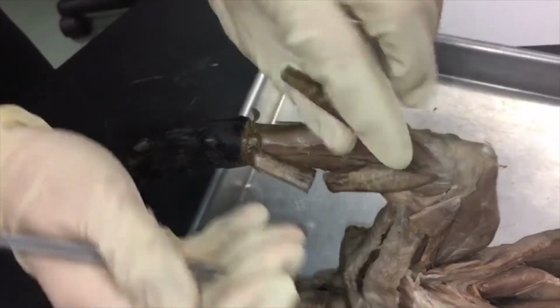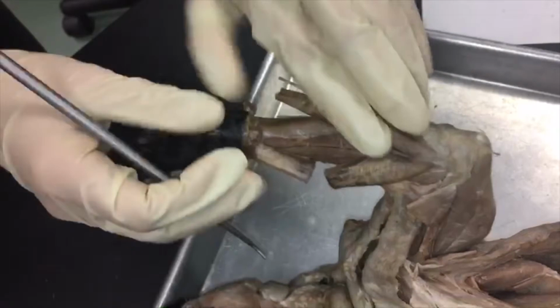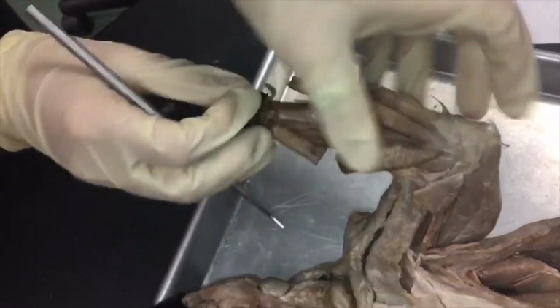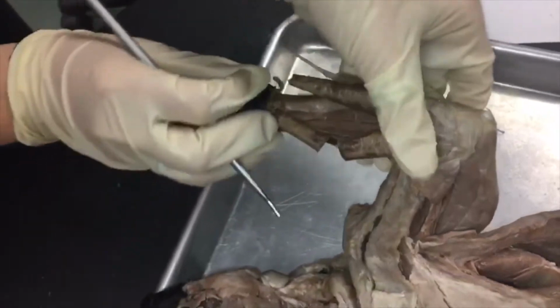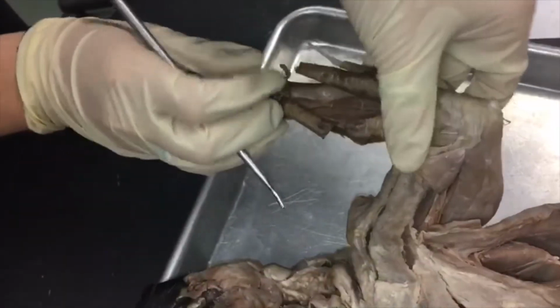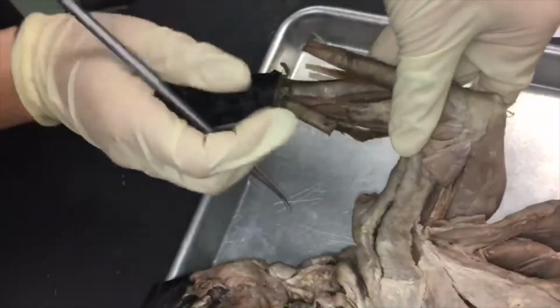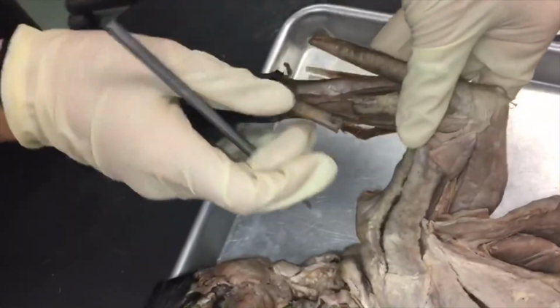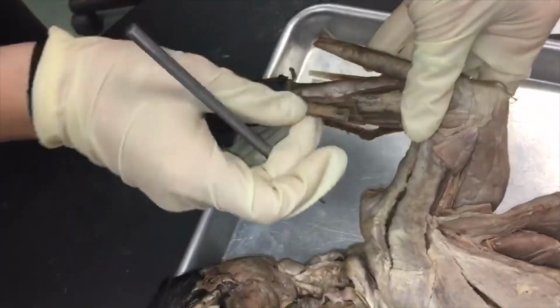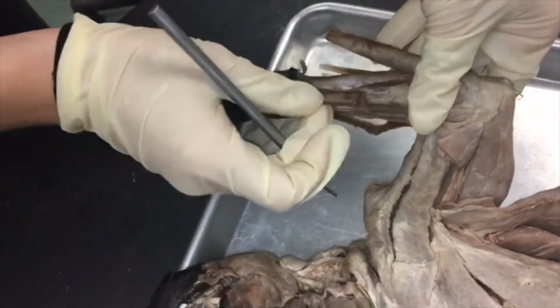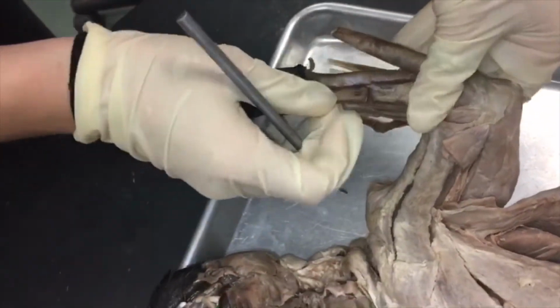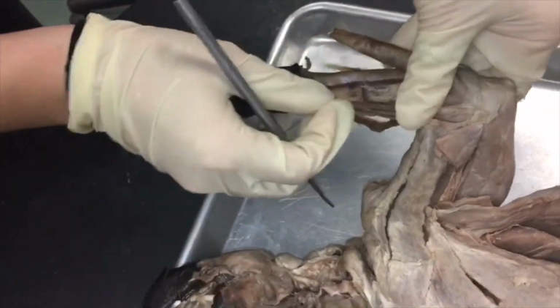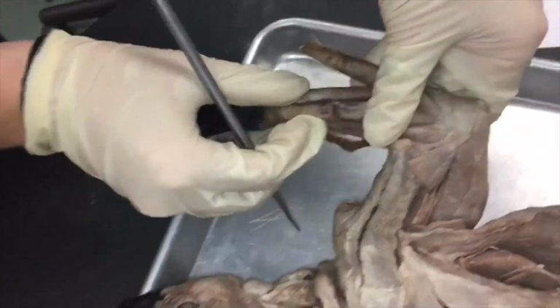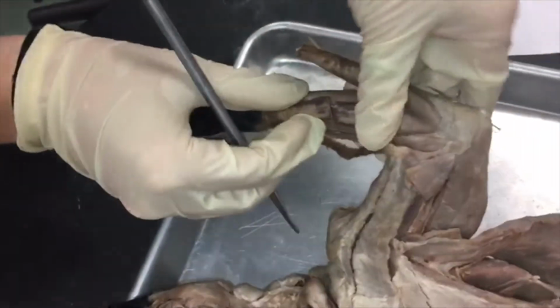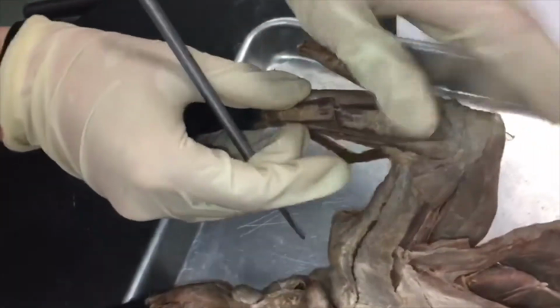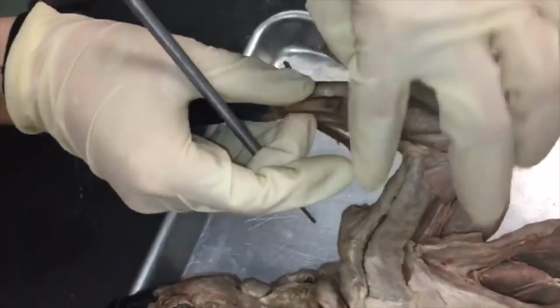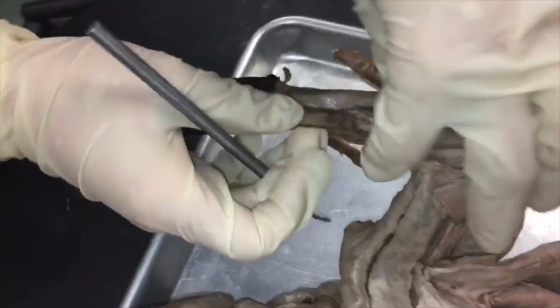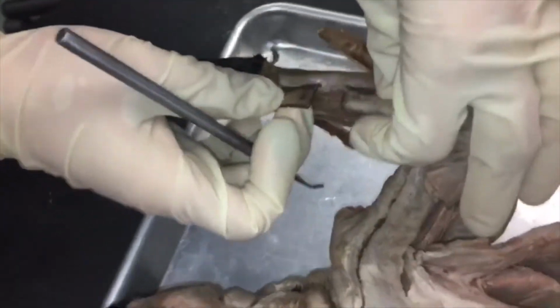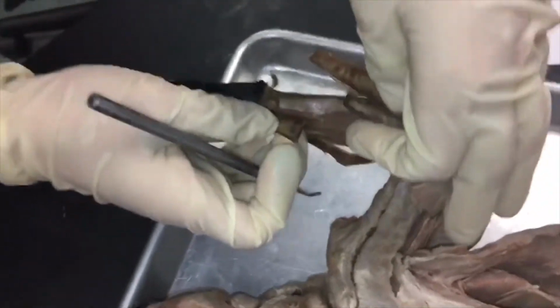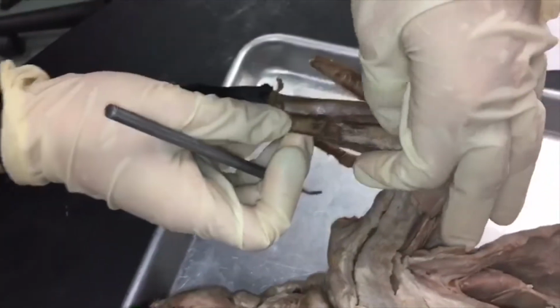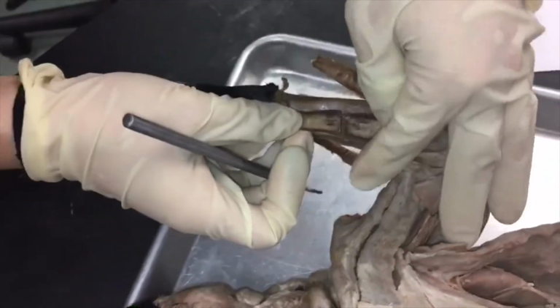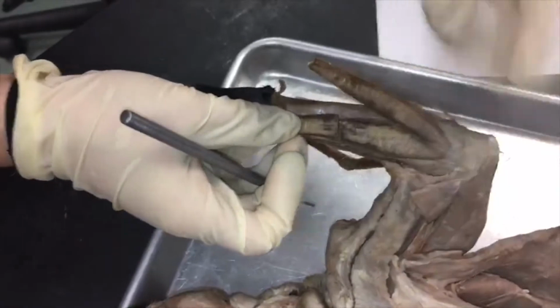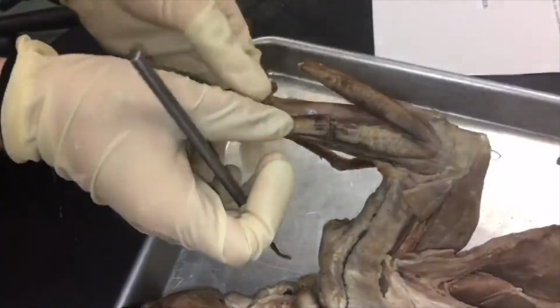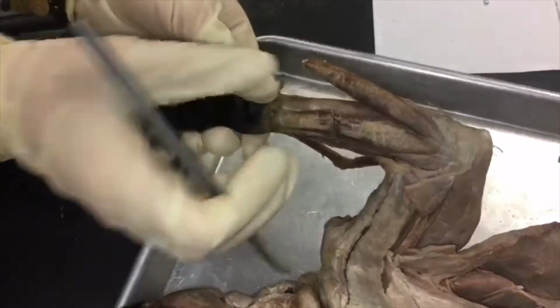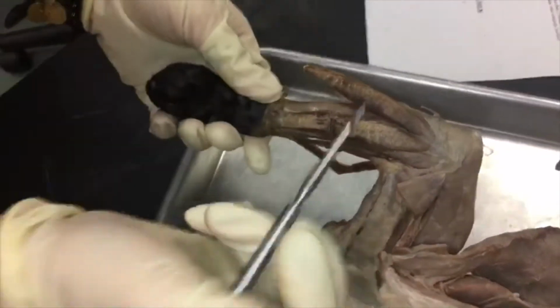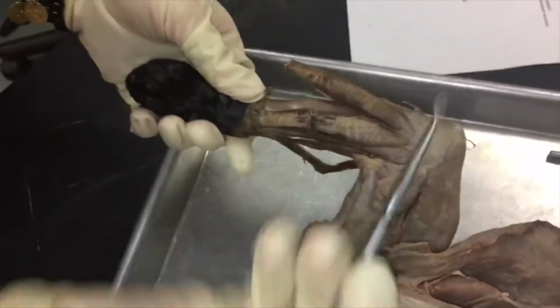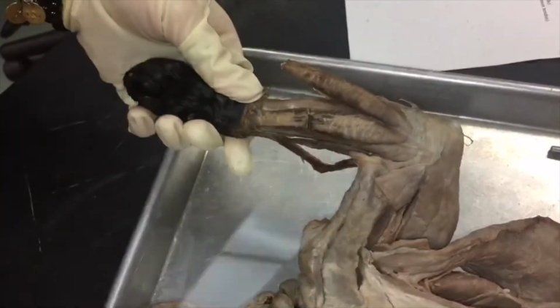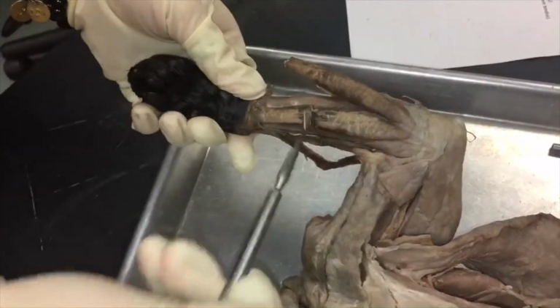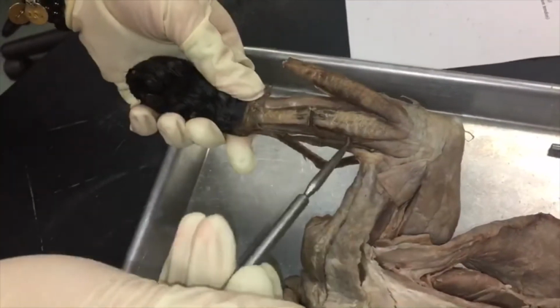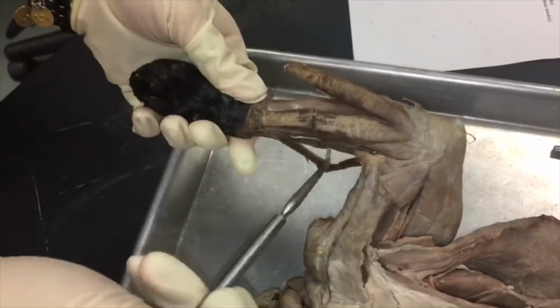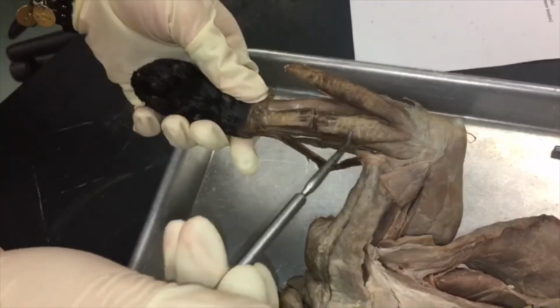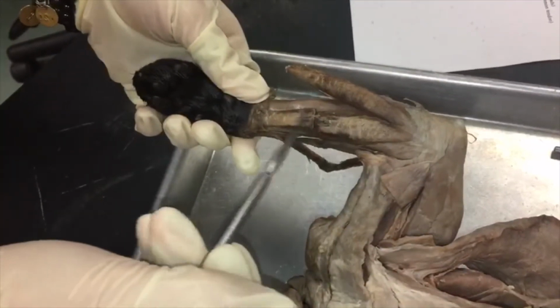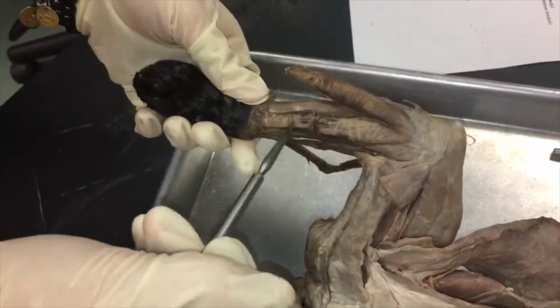And then this very thick muscle here that's cut right in the middle is palmaris longus.